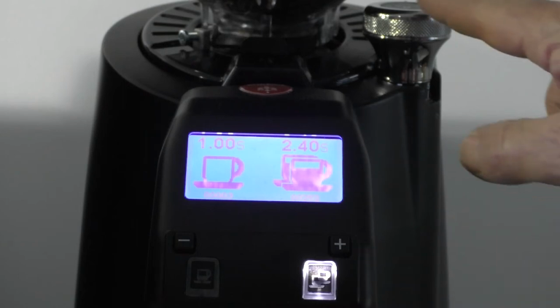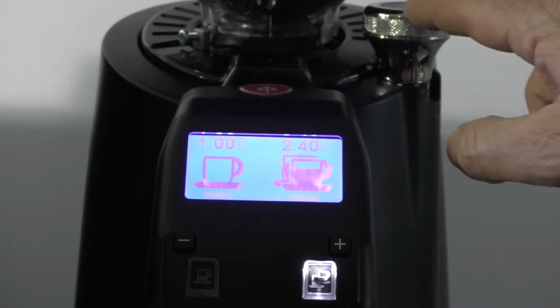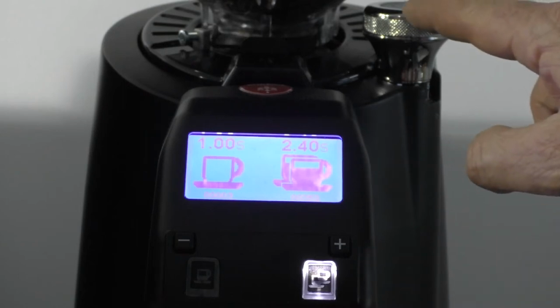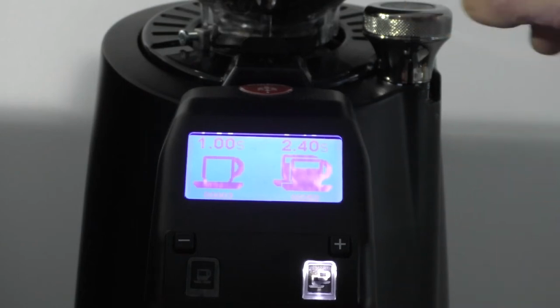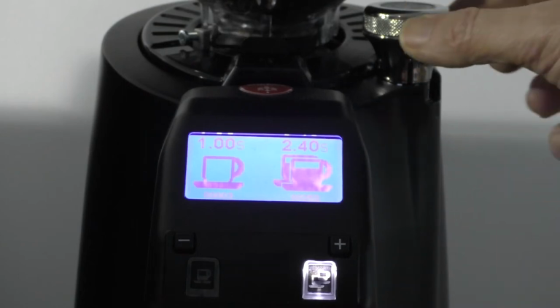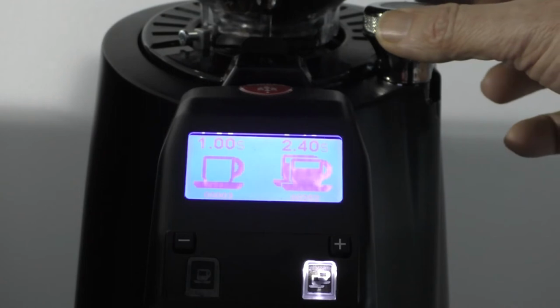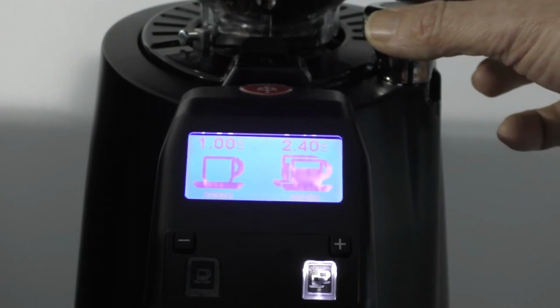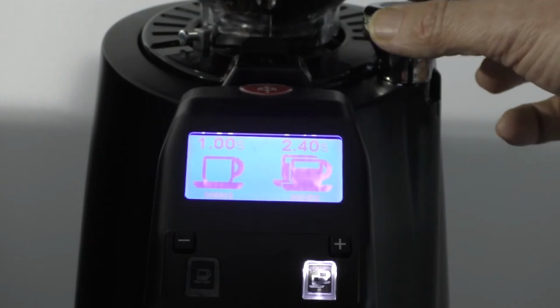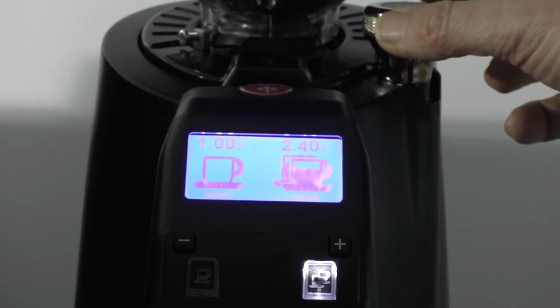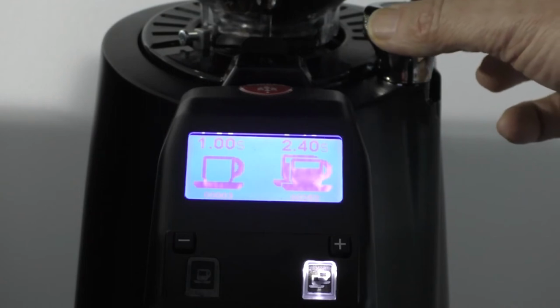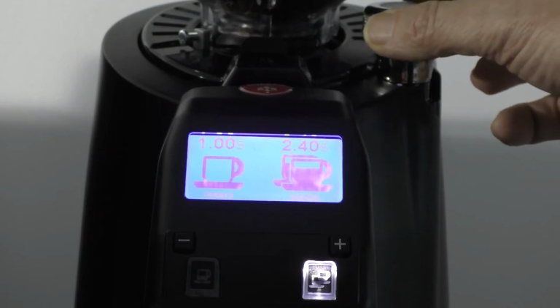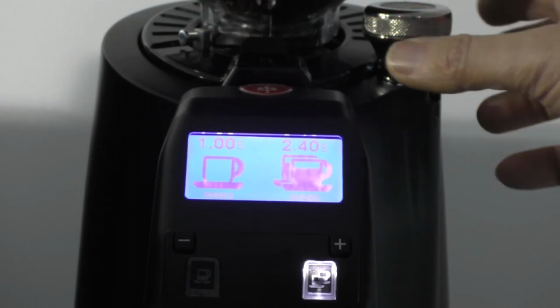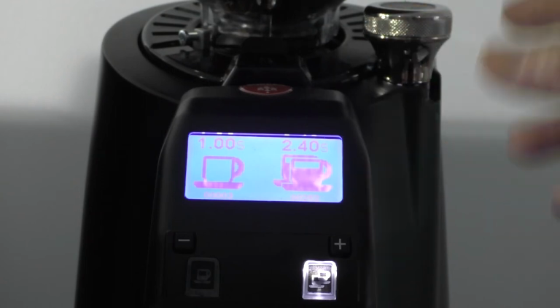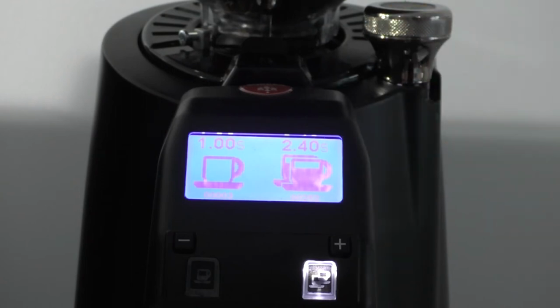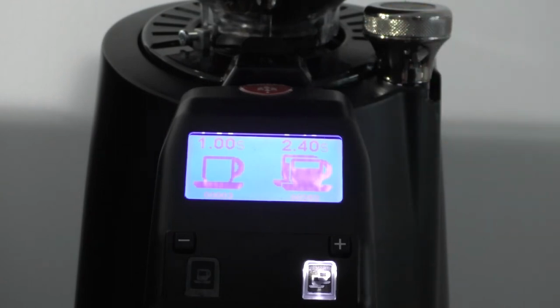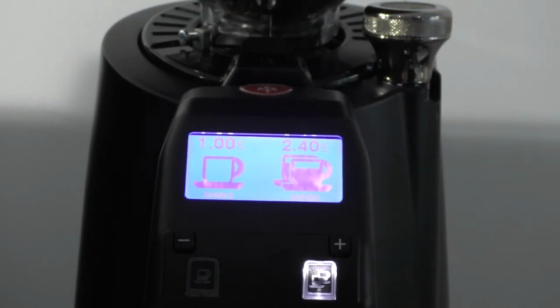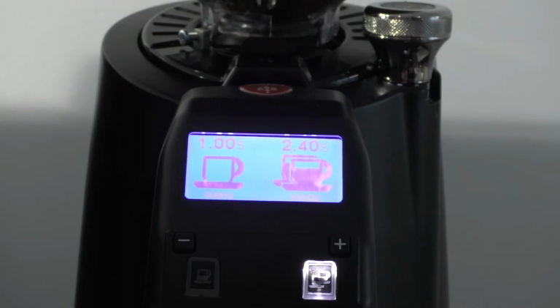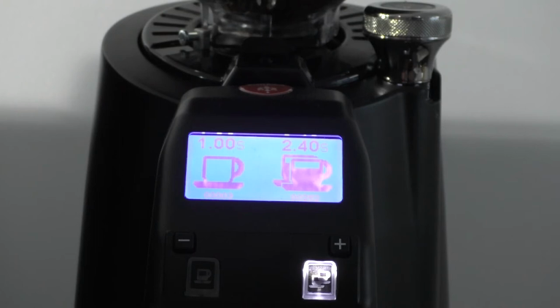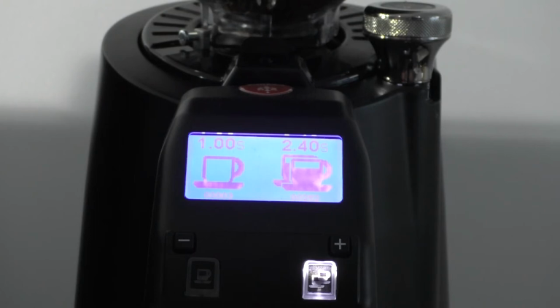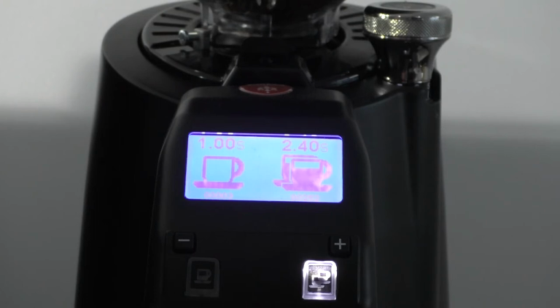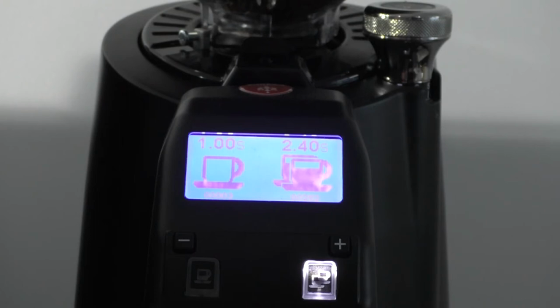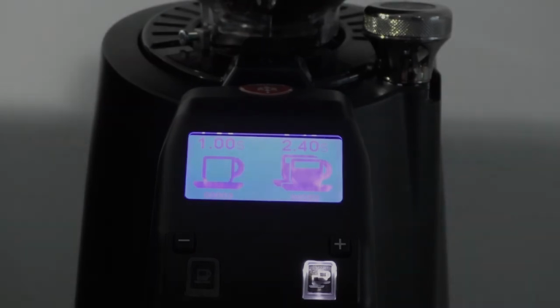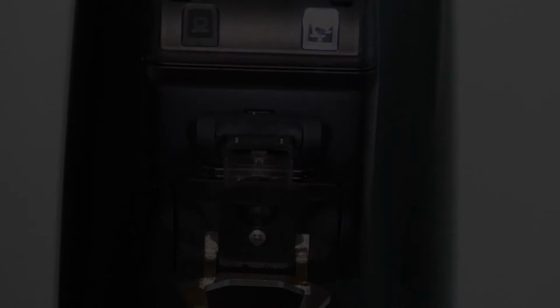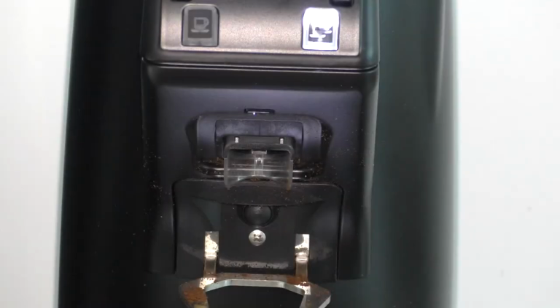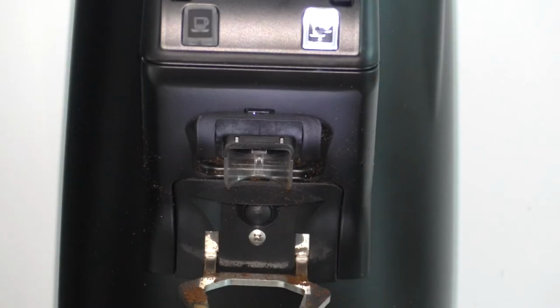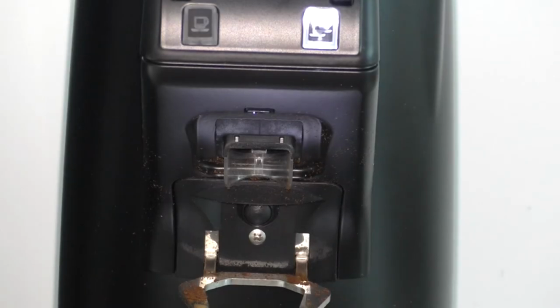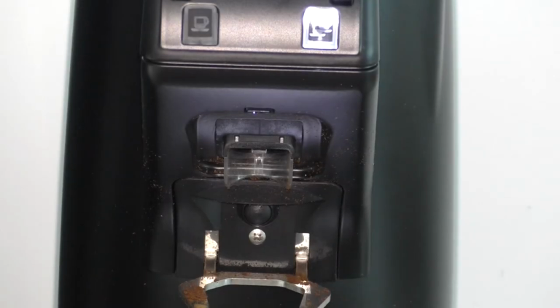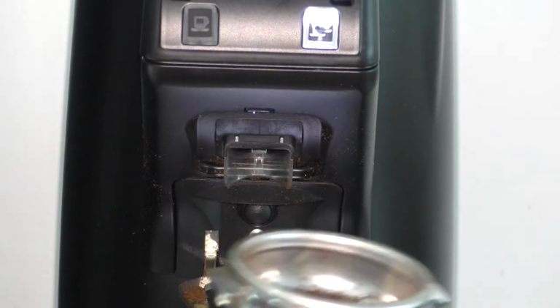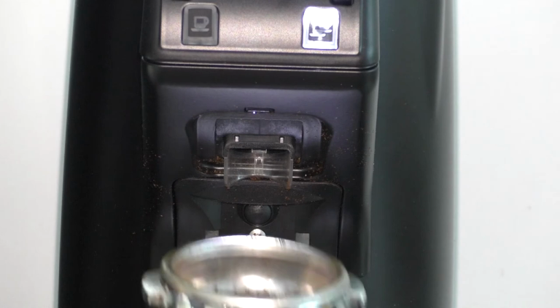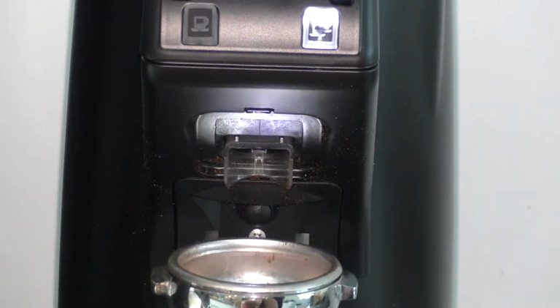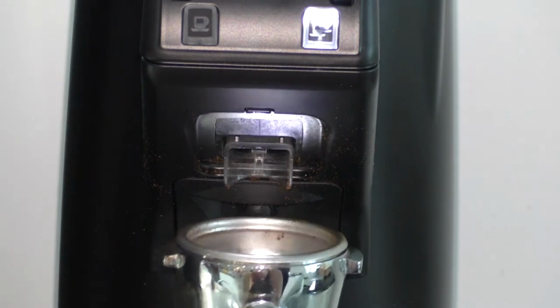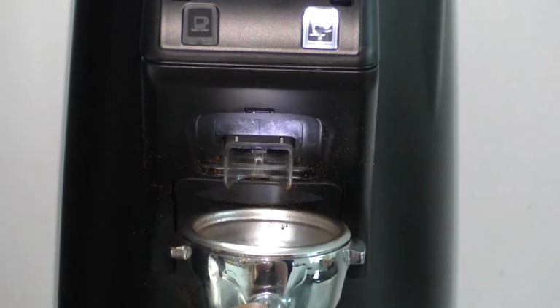The adjuster is activated by turning it clockwise or anti-clockwise depending on whether you want to make the grind finer or coarser. To activate the grinder, just put your portafilter in and press the back plate.